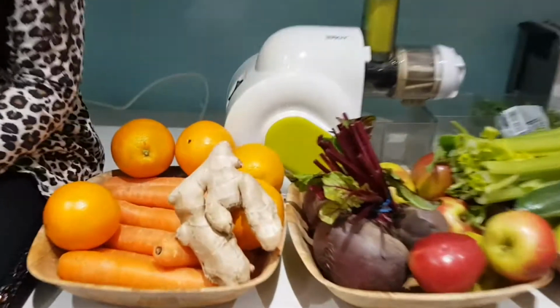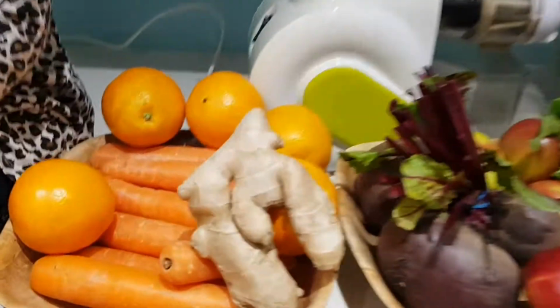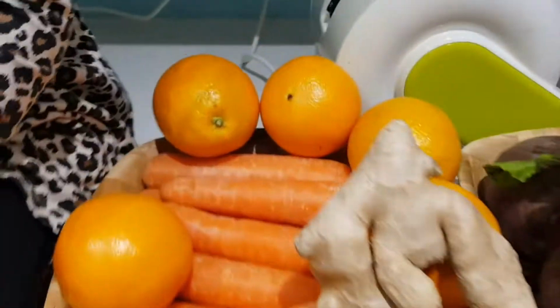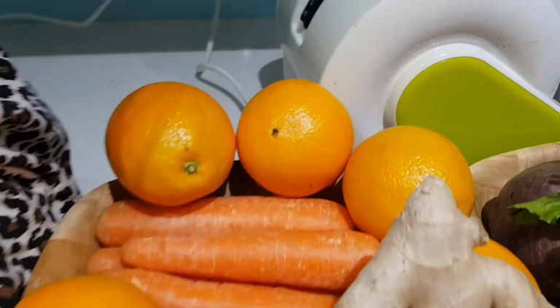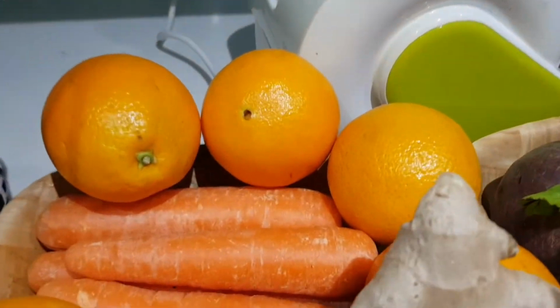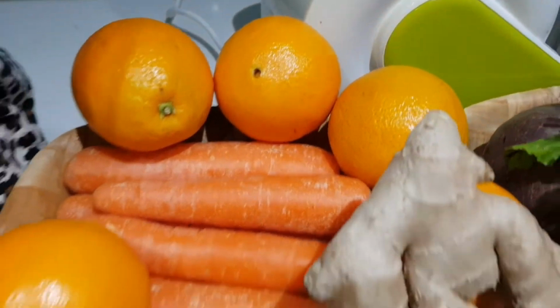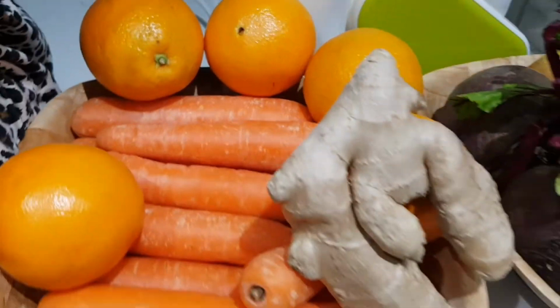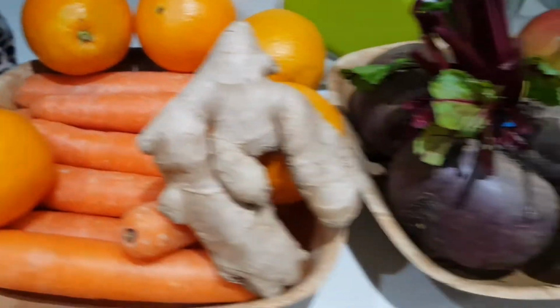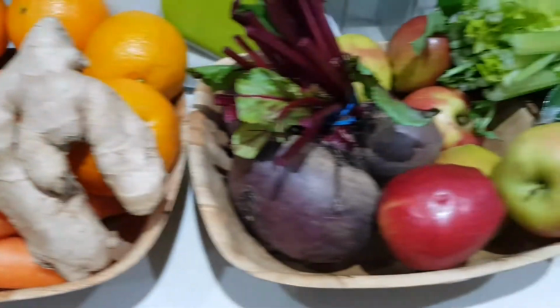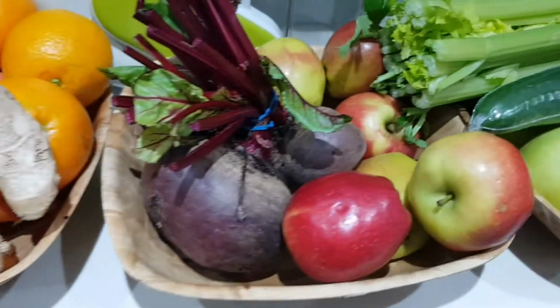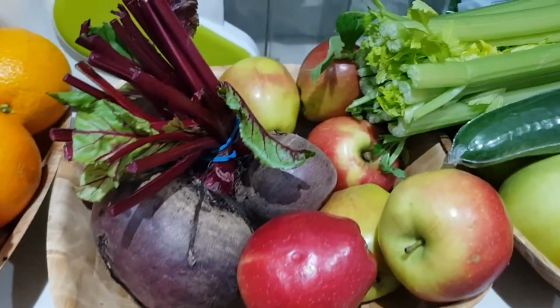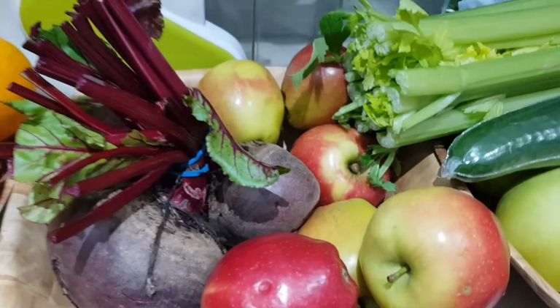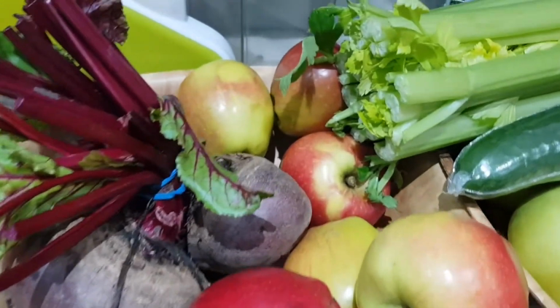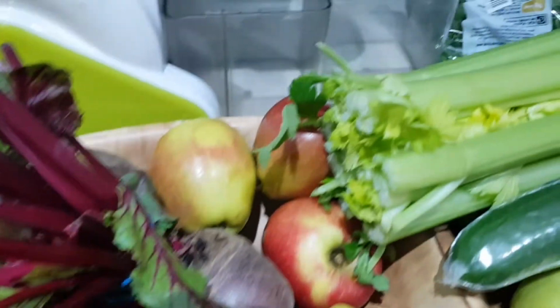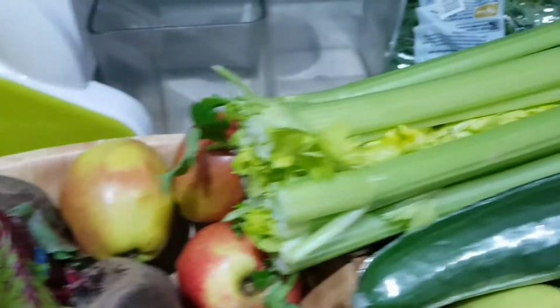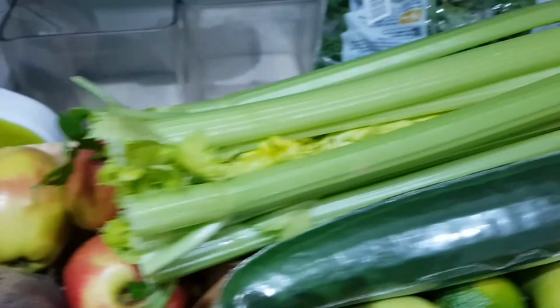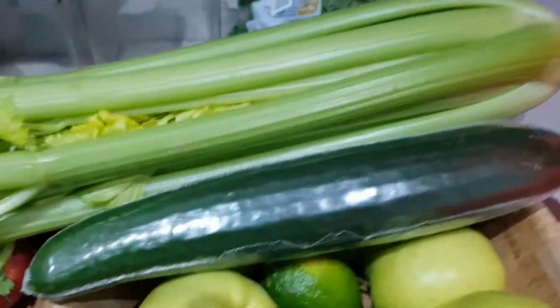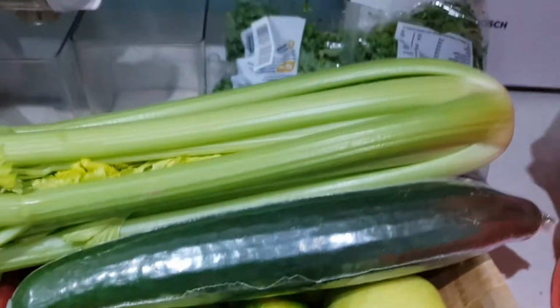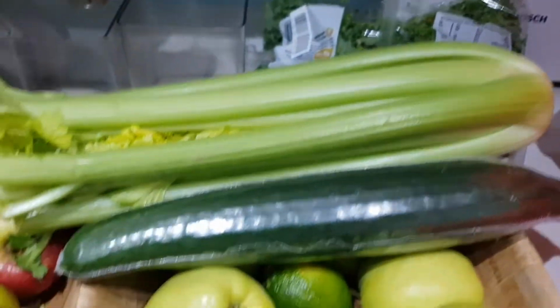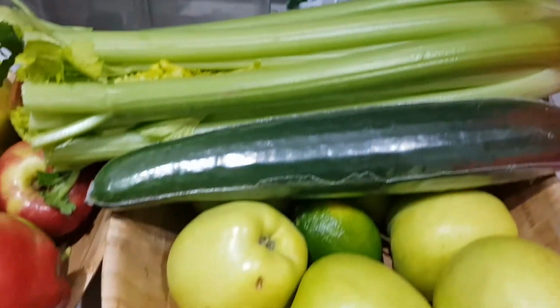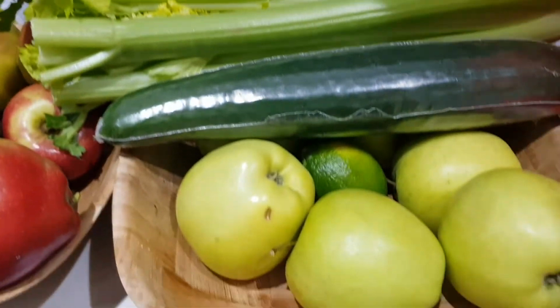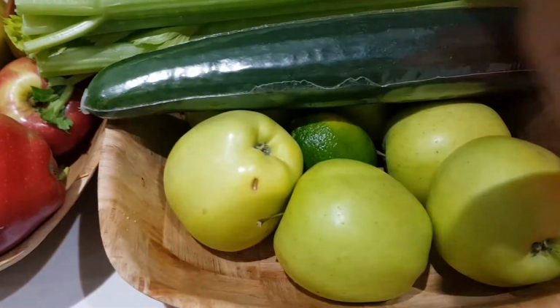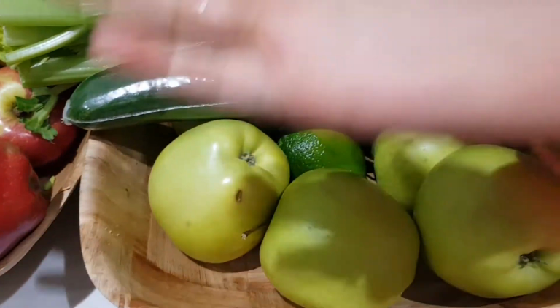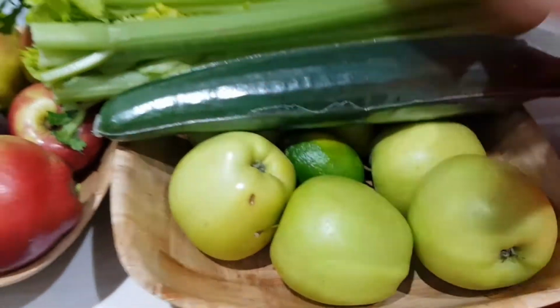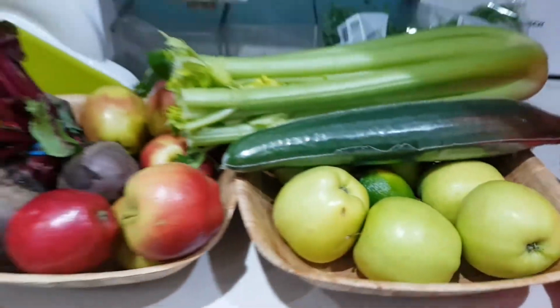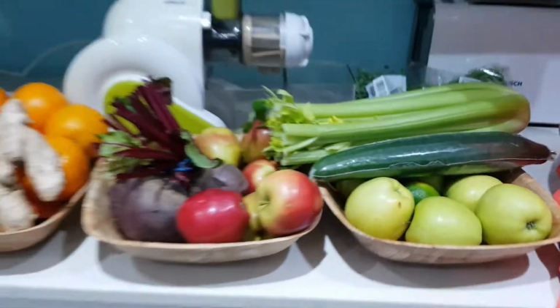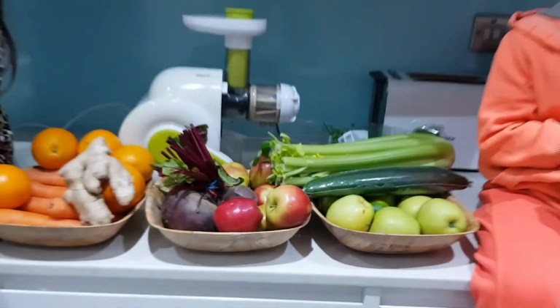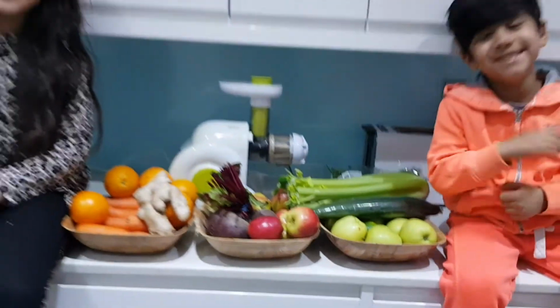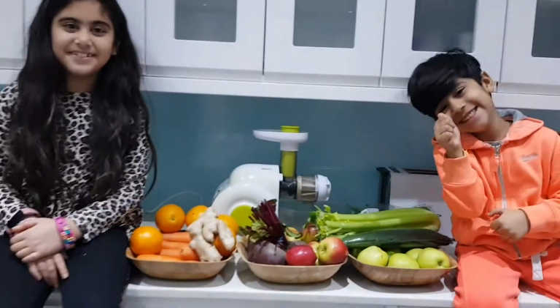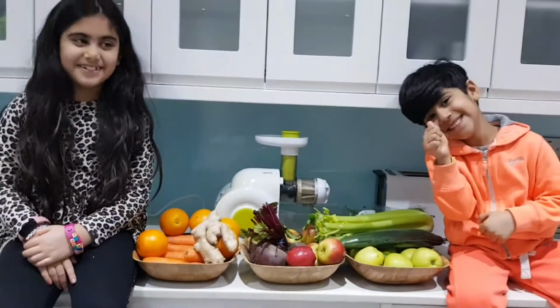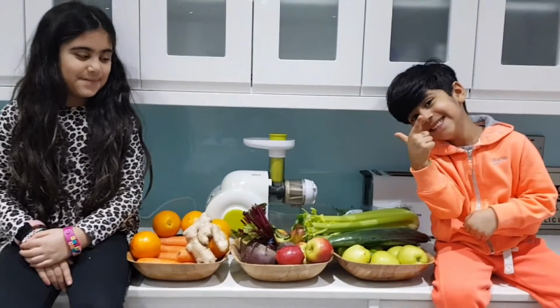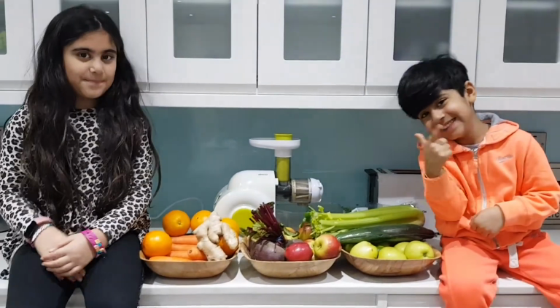So we've got loads of stuff. We've got oranges, carrots, ginger, we've got beetroot, red apples, celery, we've got kale, cucumber, some lime and some green apples.